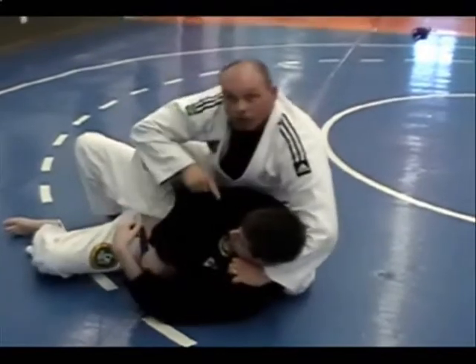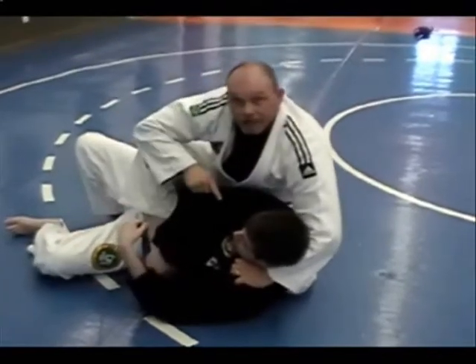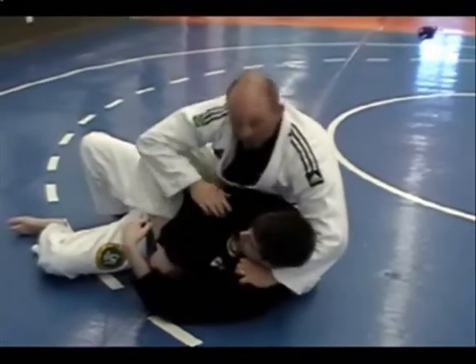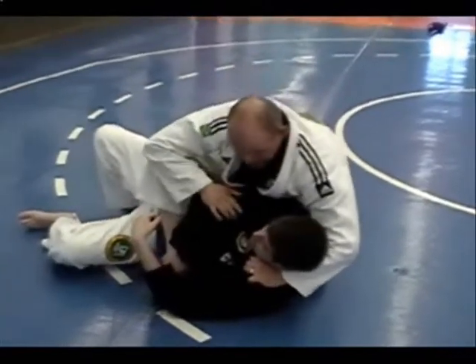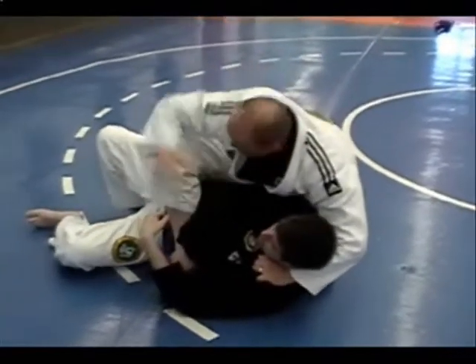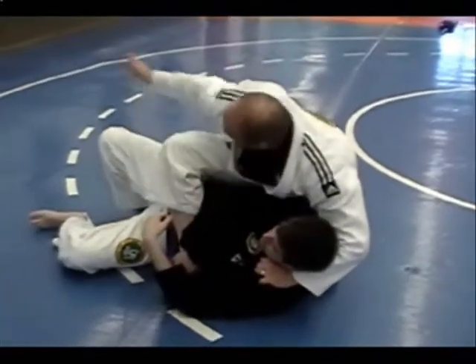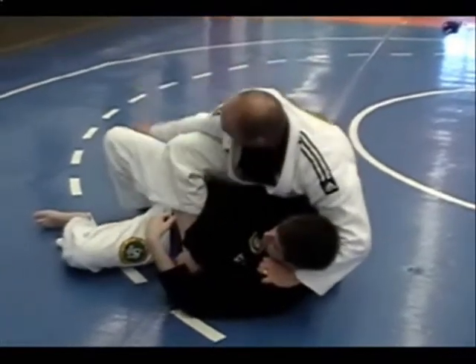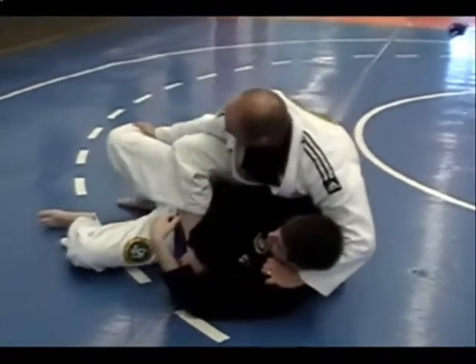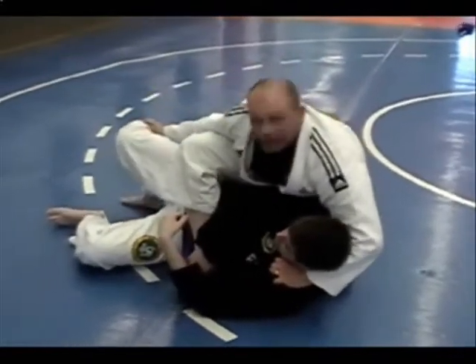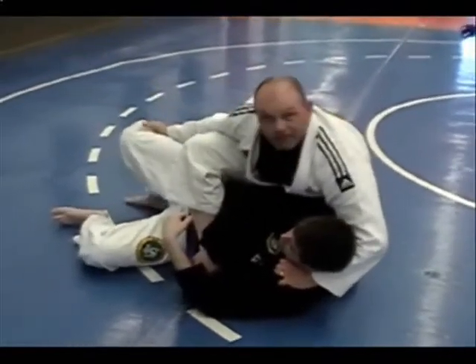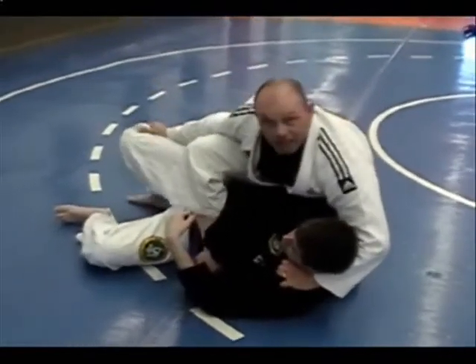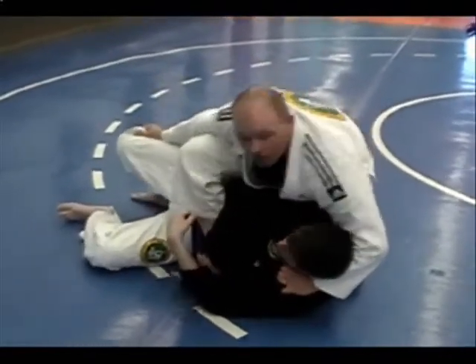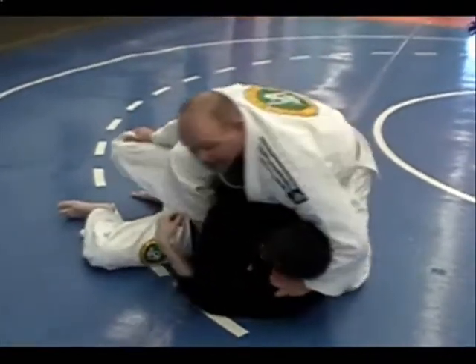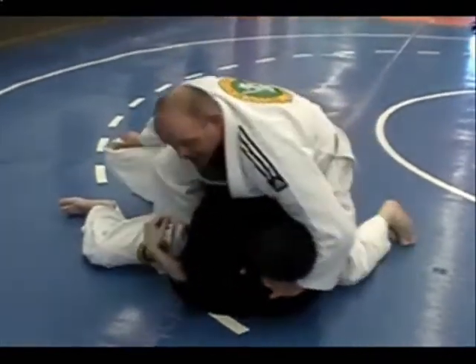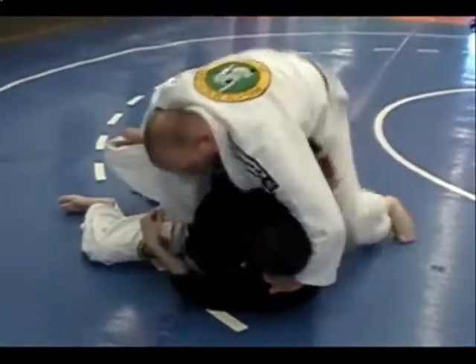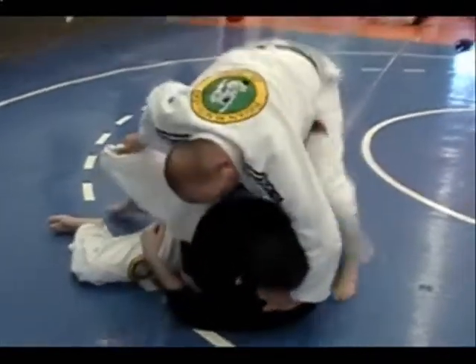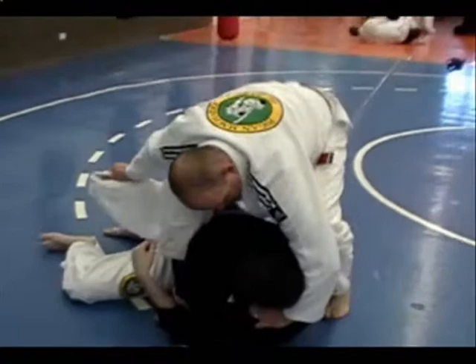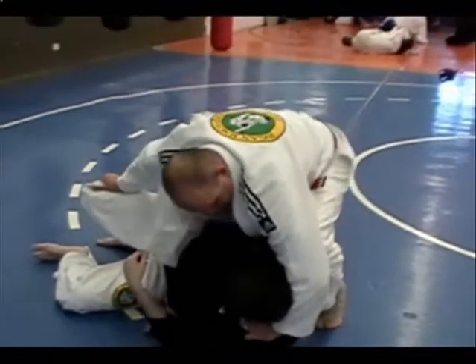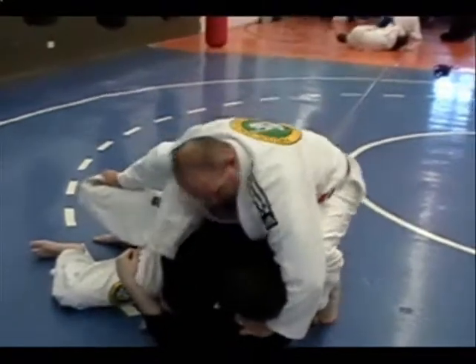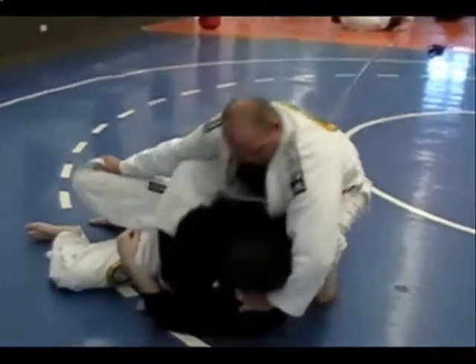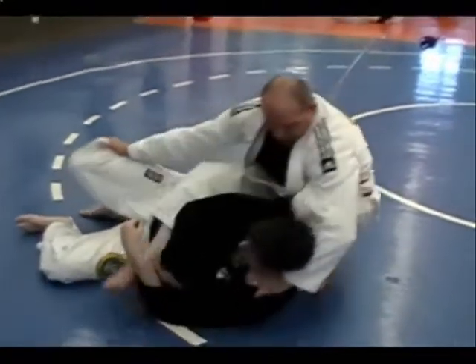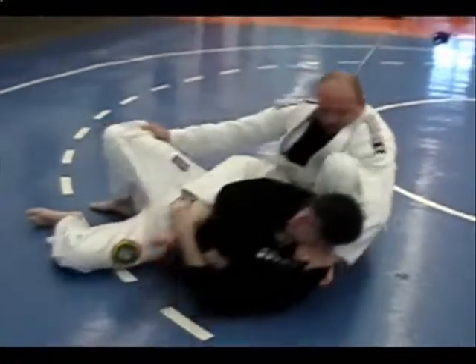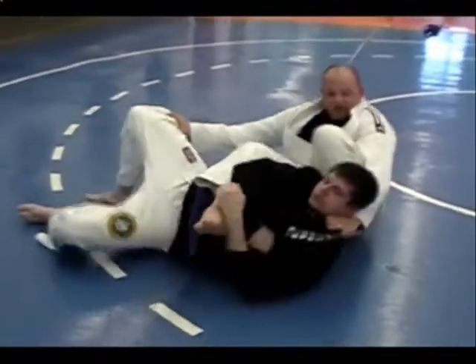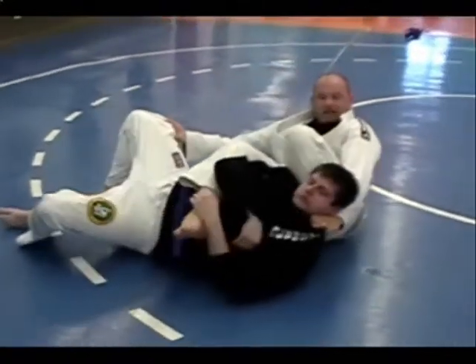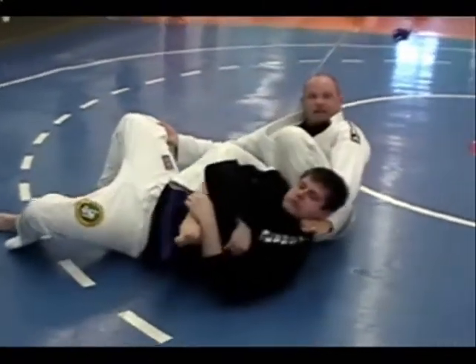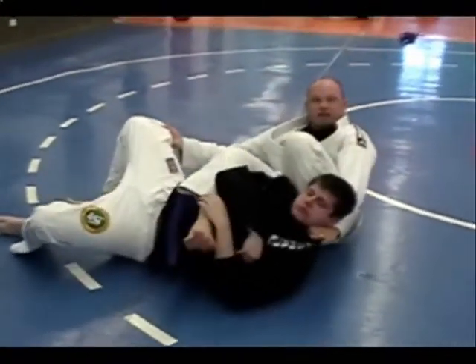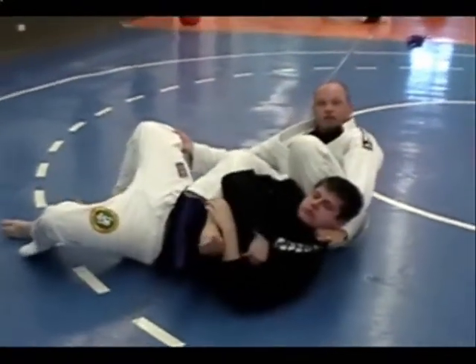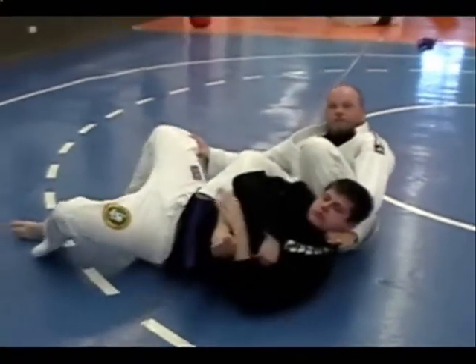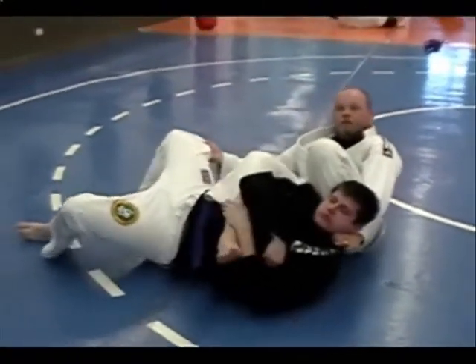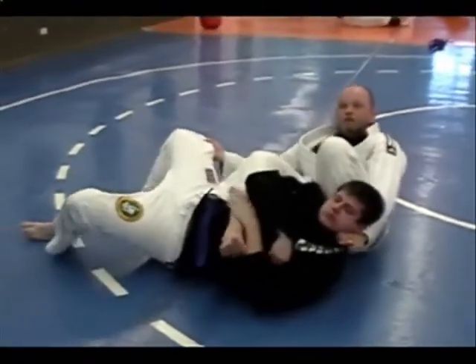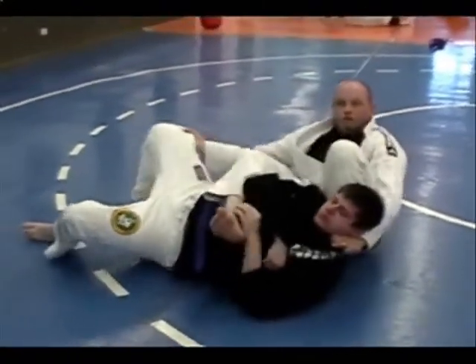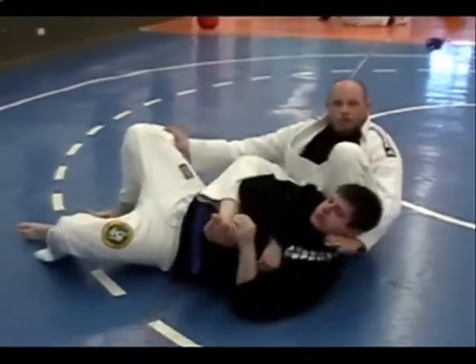Once I have this established, I get the outside of his knee, I stand up and I get my shin behind his neck and bow out.